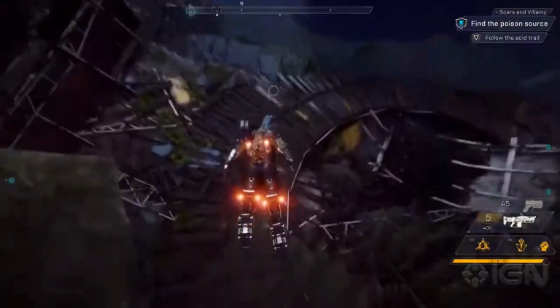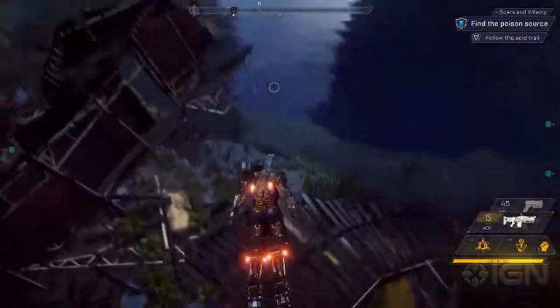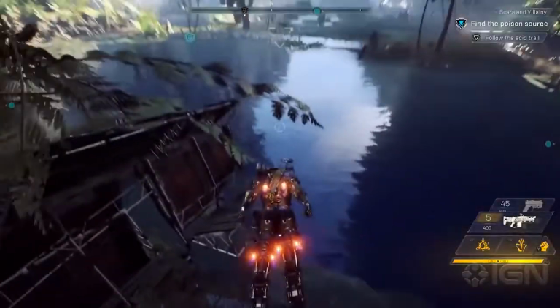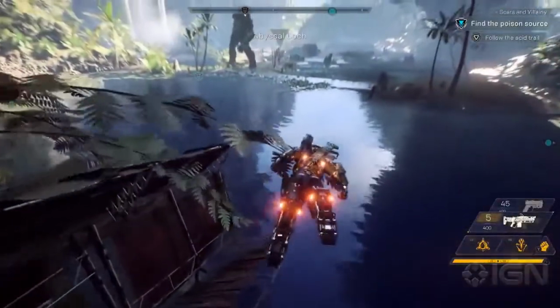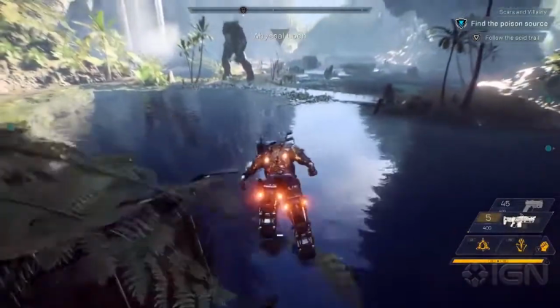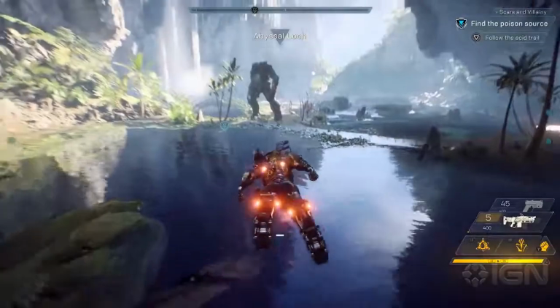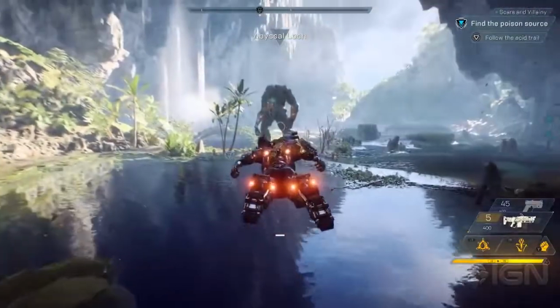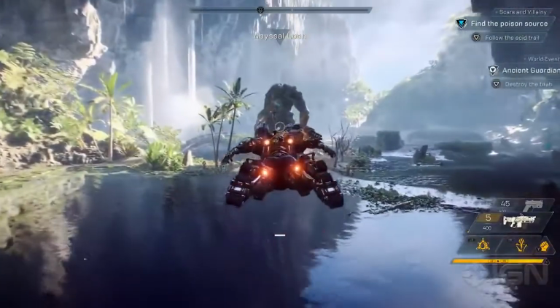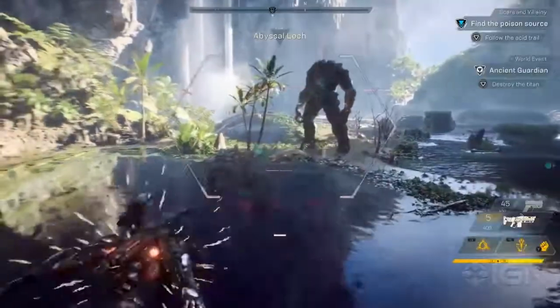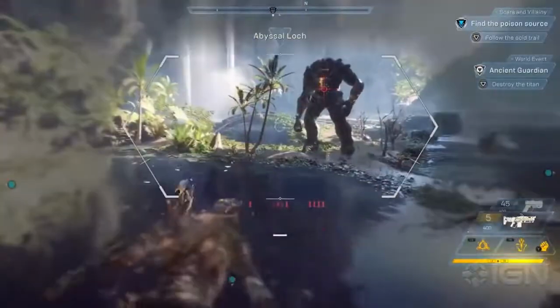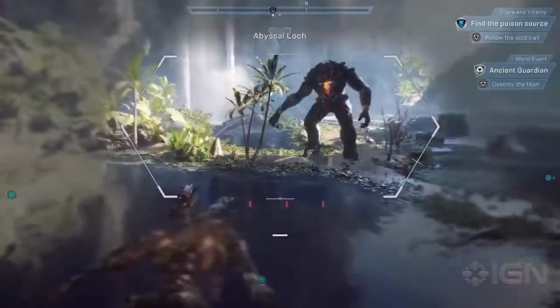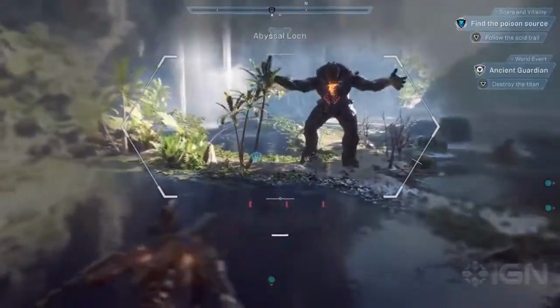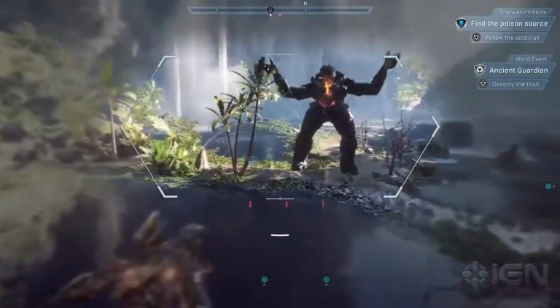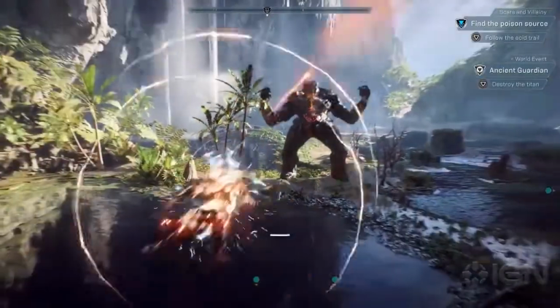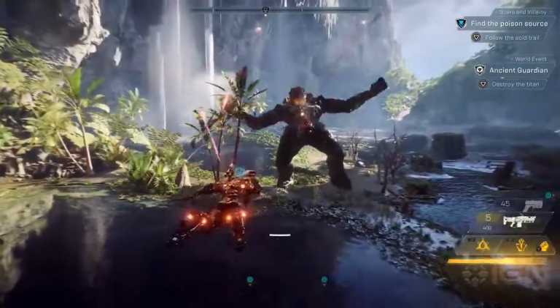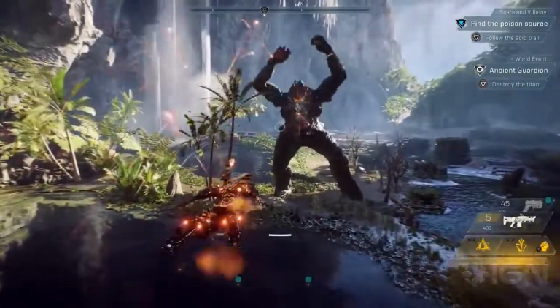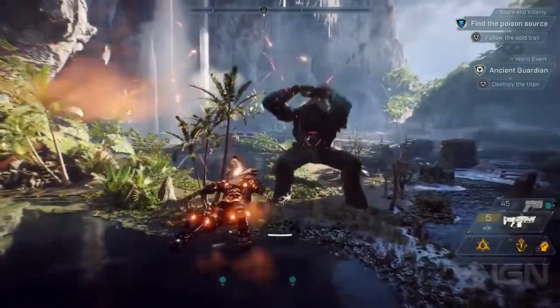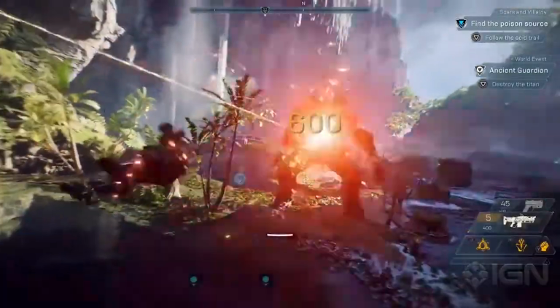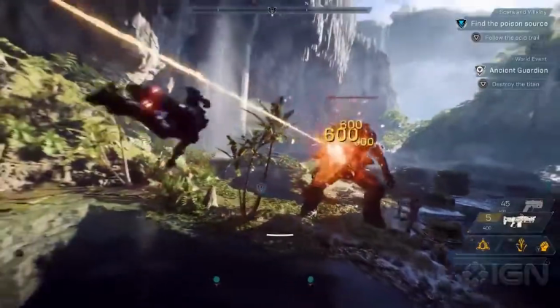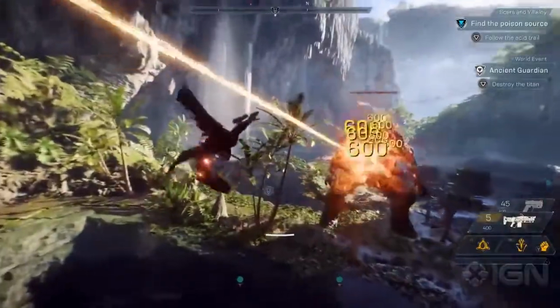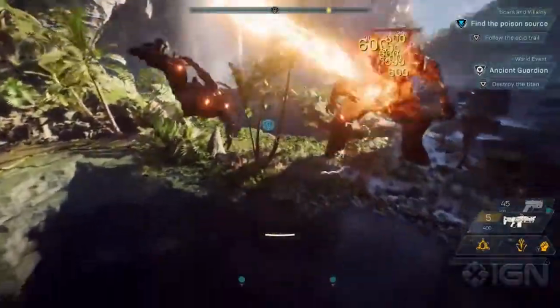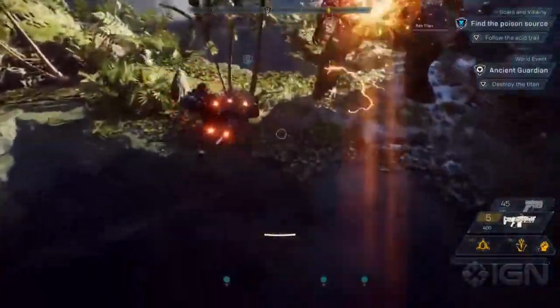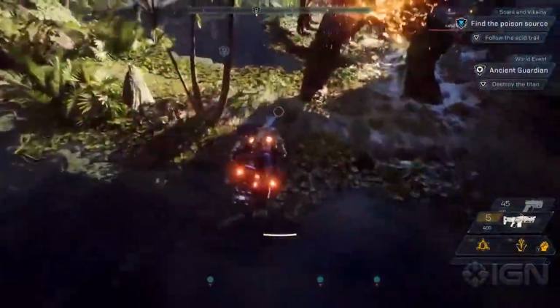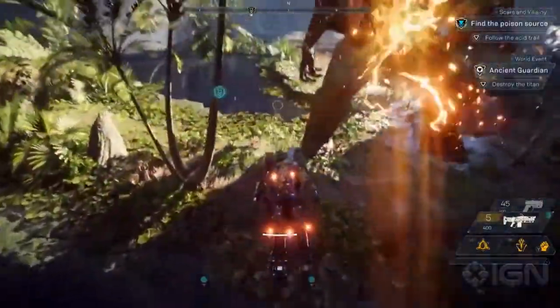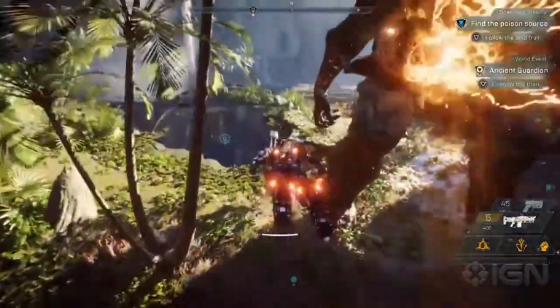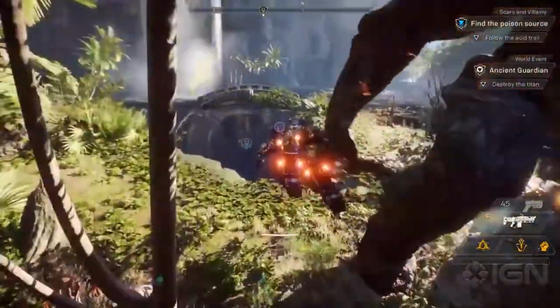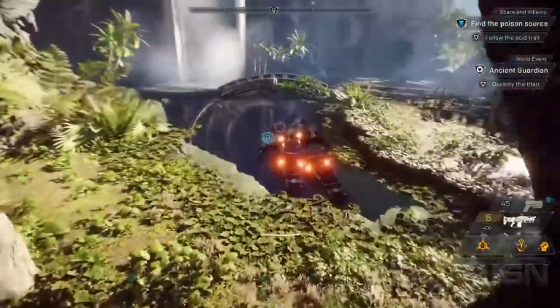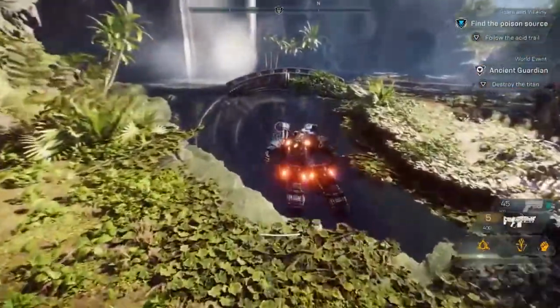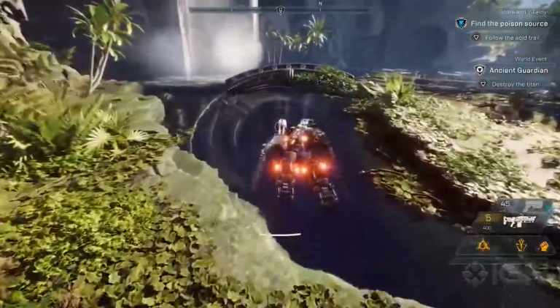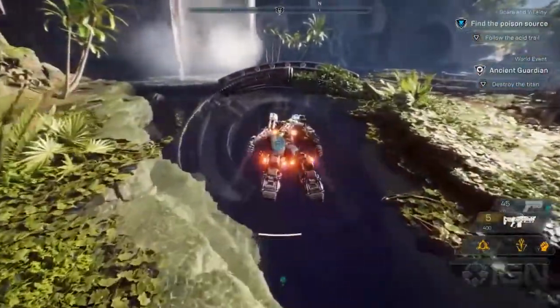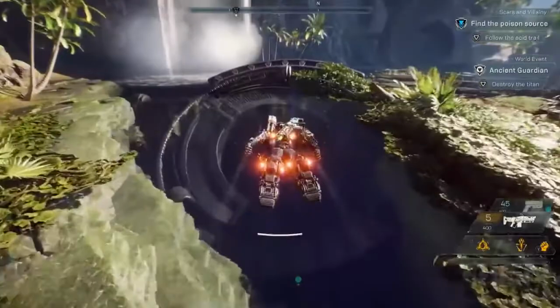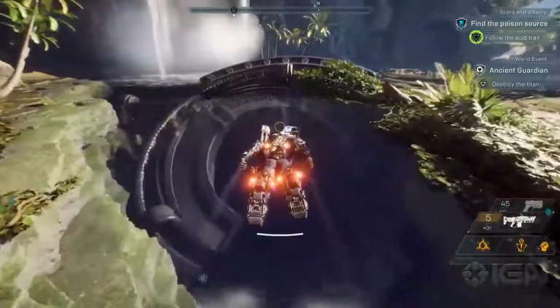There are world events that you'll encounter as you're exploring the world of Anthem. This is an Ash Titan. We could stay here and fight this guy, but he's way too powerful for our group, so we're going to fly past him and proceed into the stronghold.